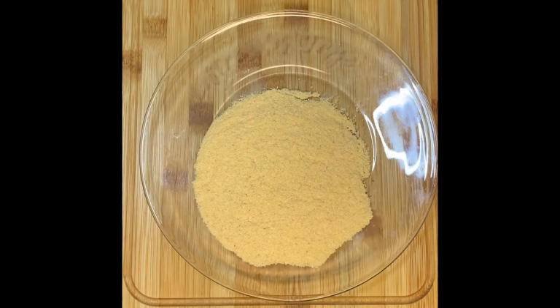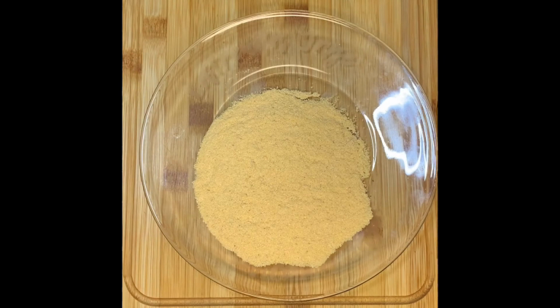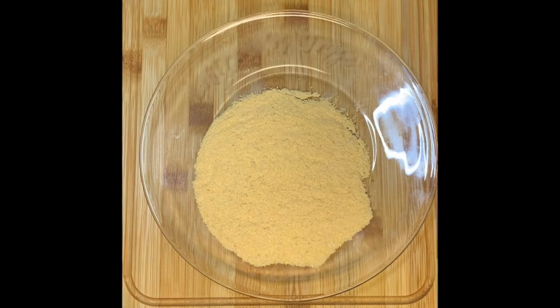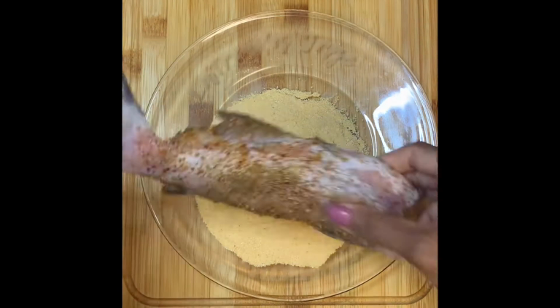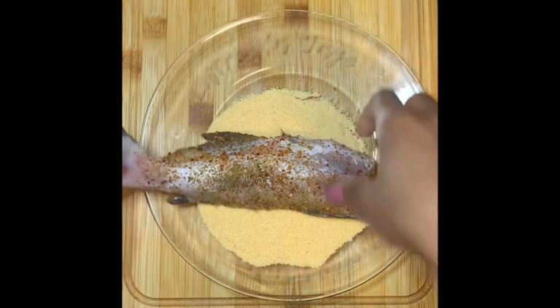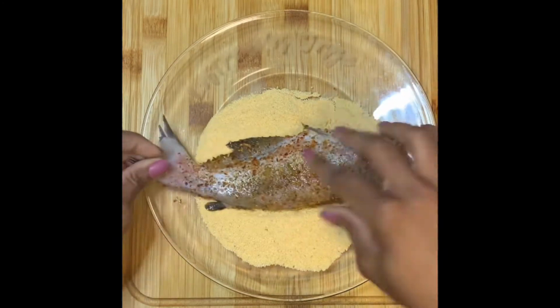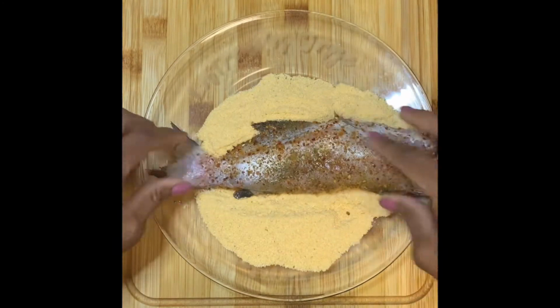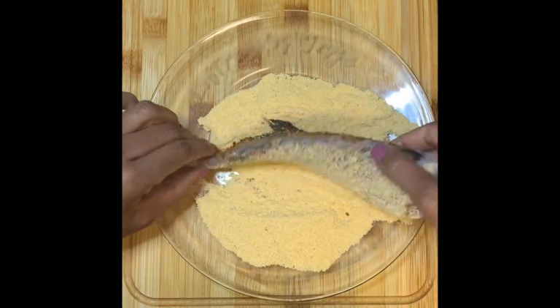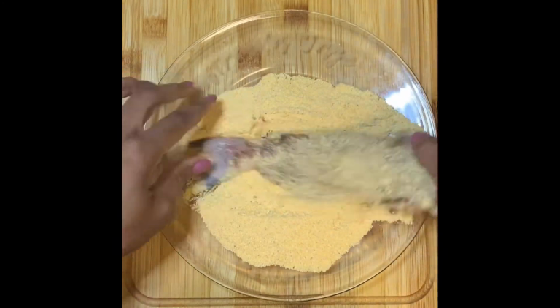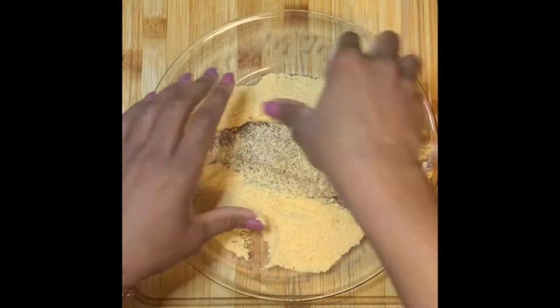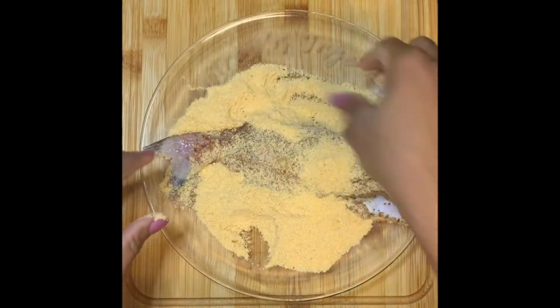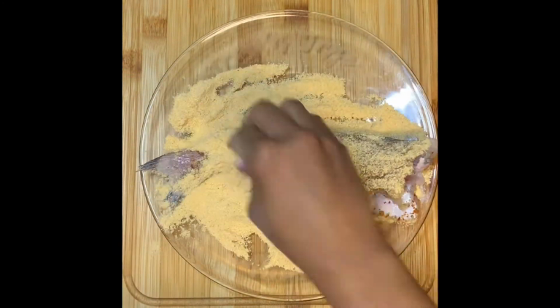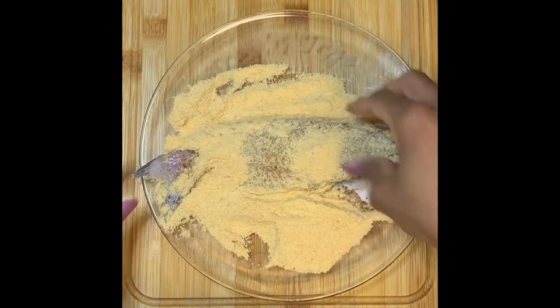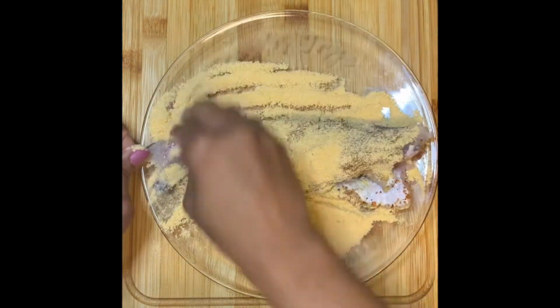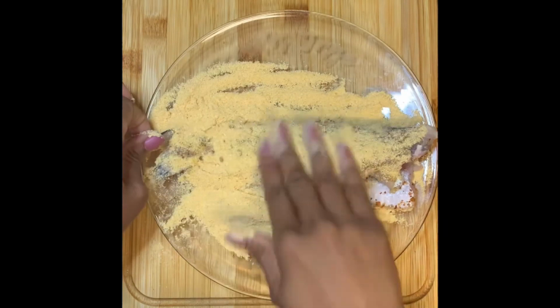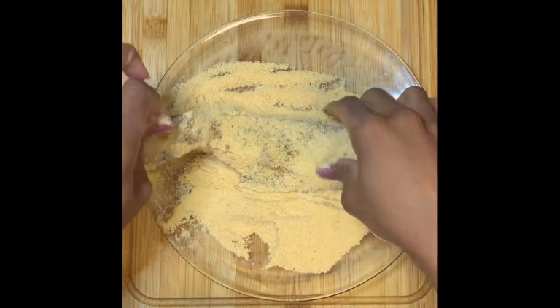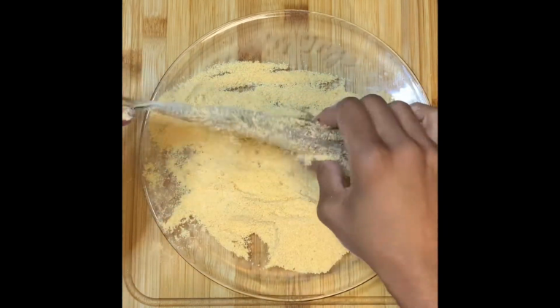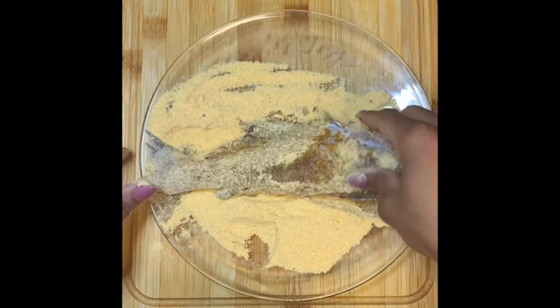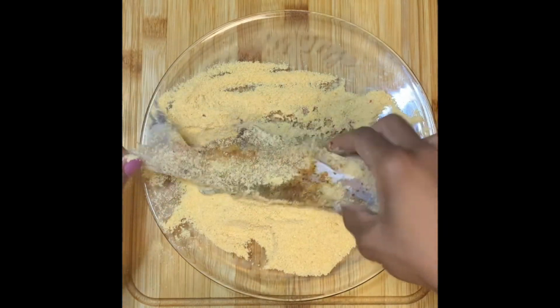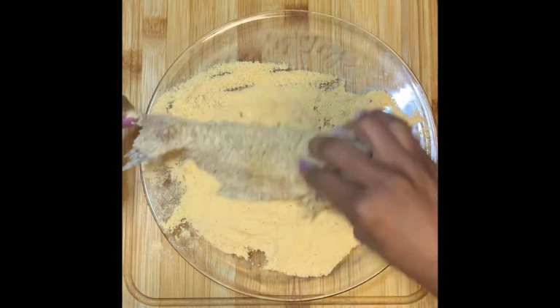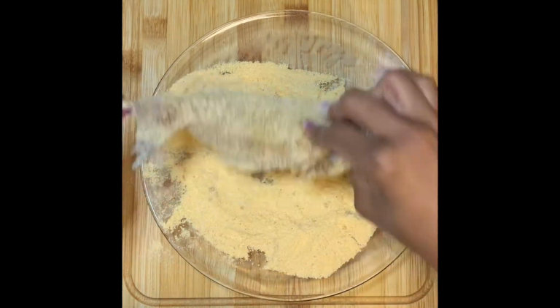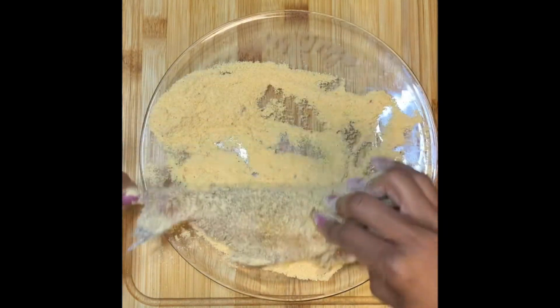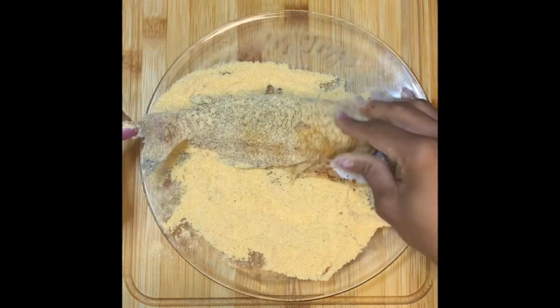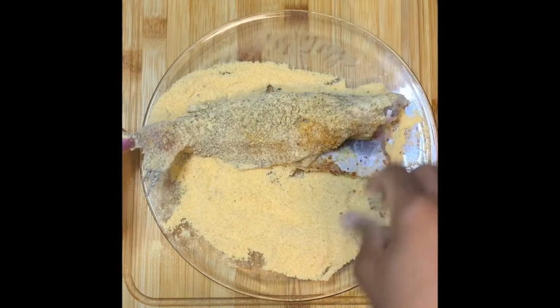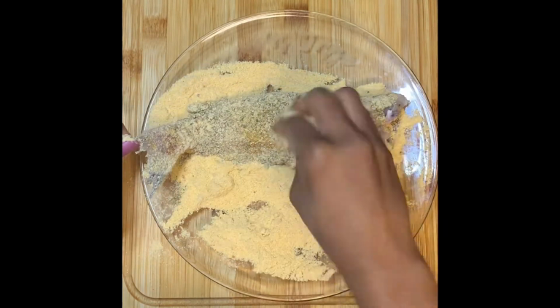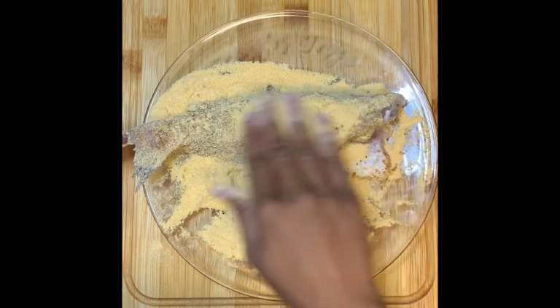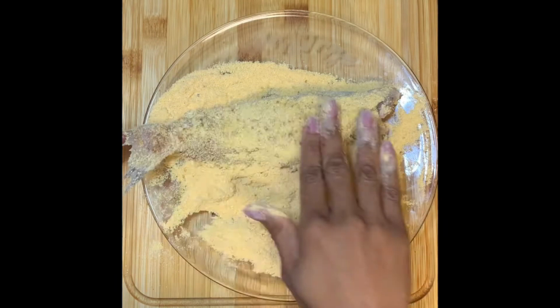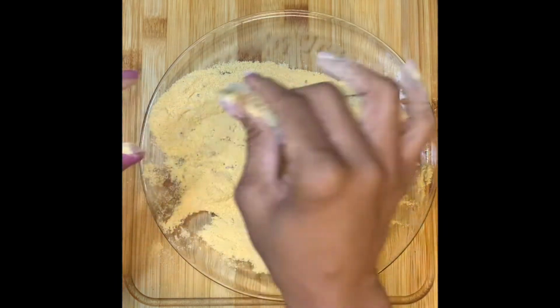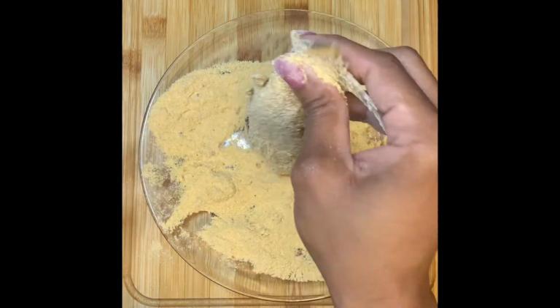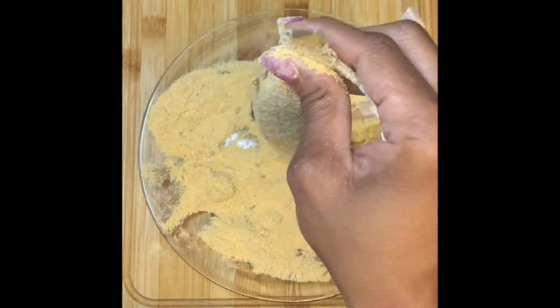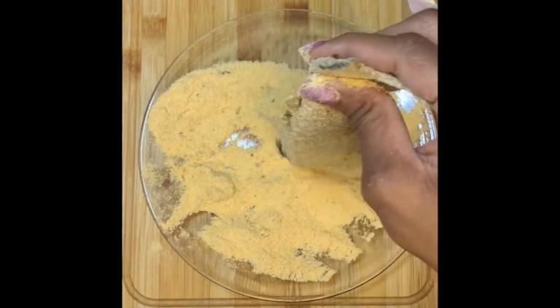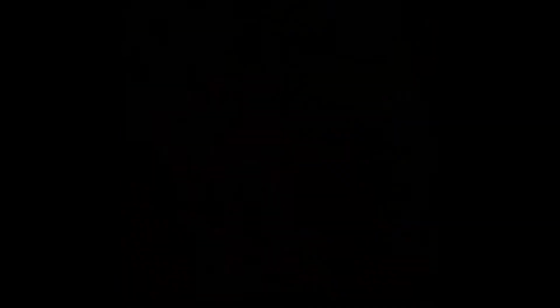I am making whole catfish in my air fryer. I hope you enjoy. Thank you.